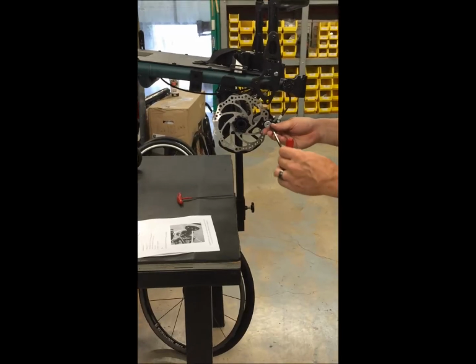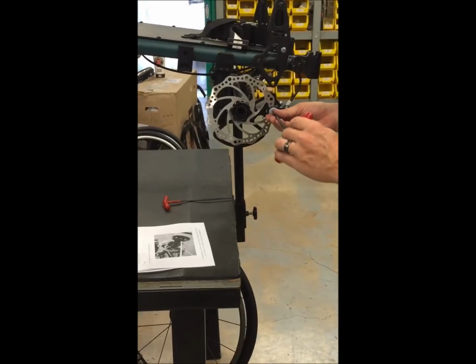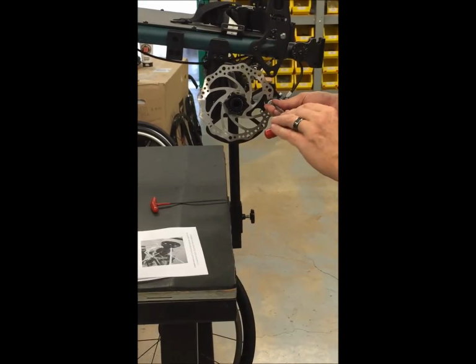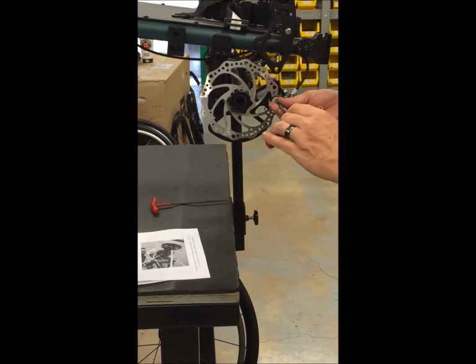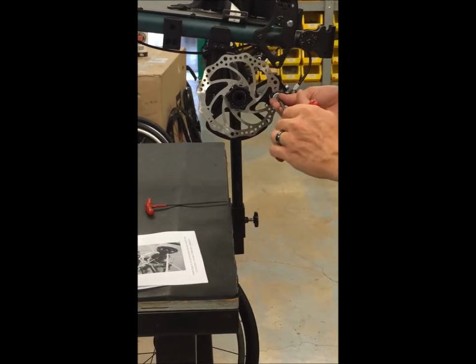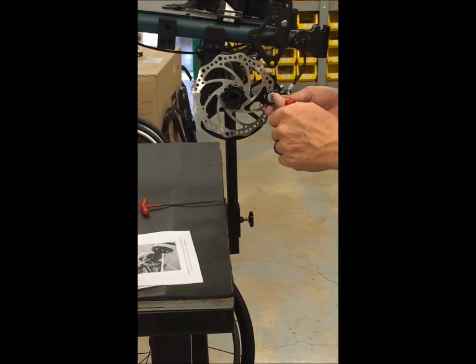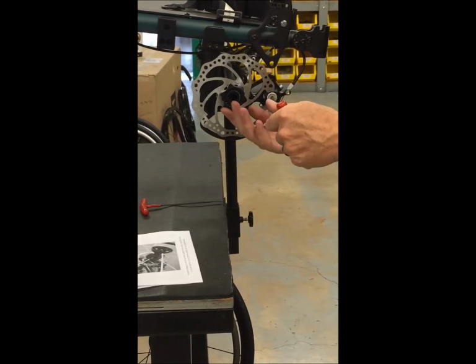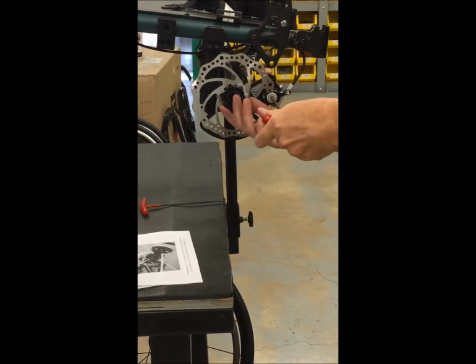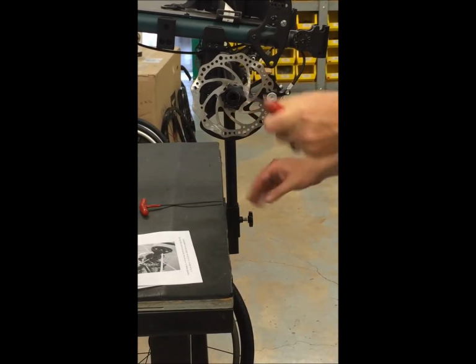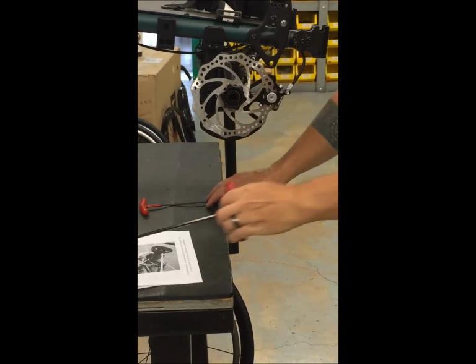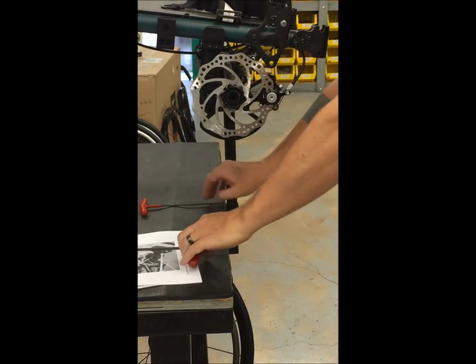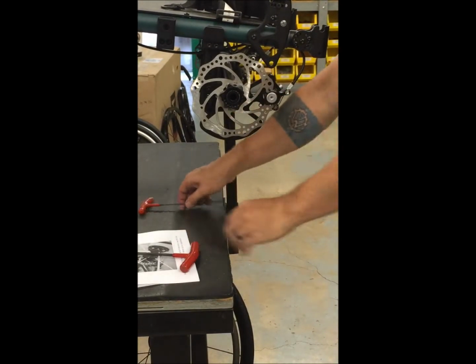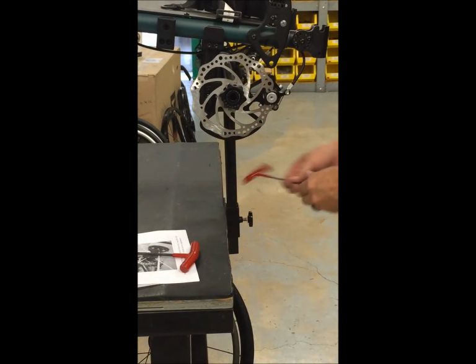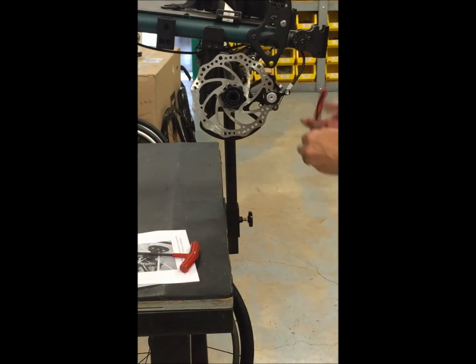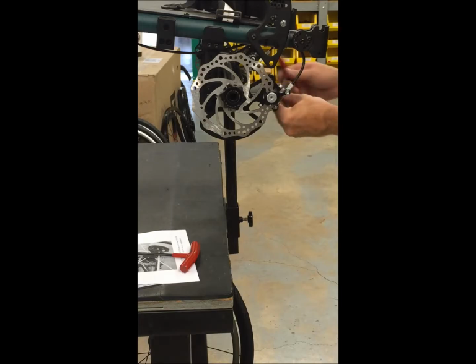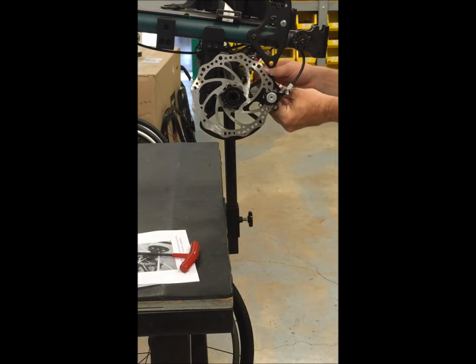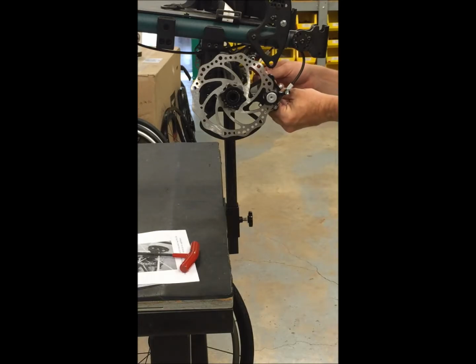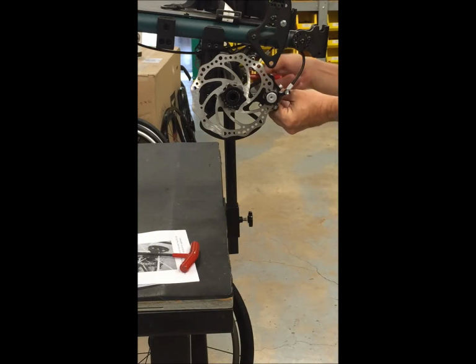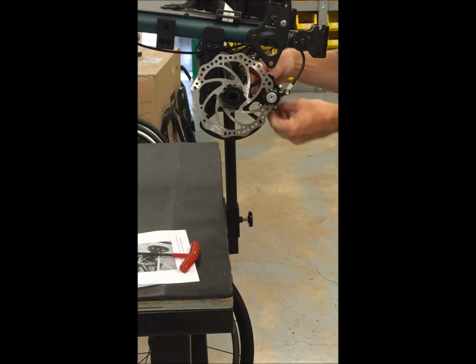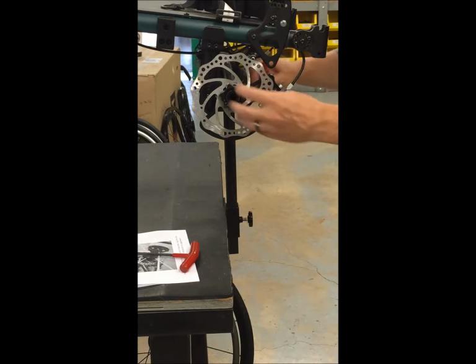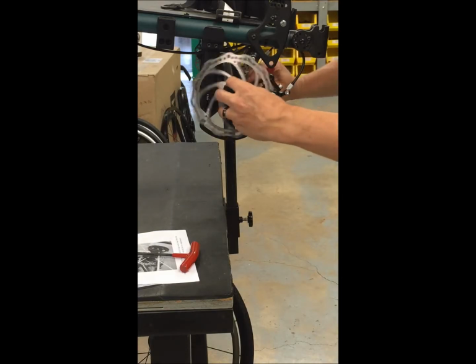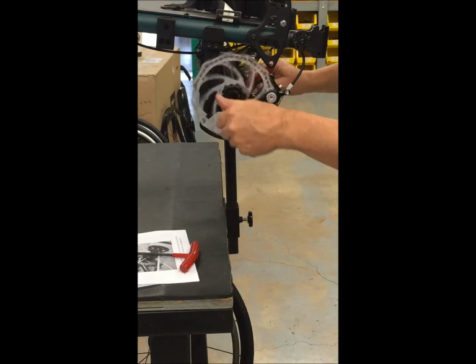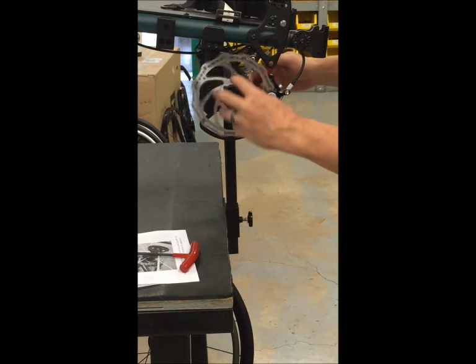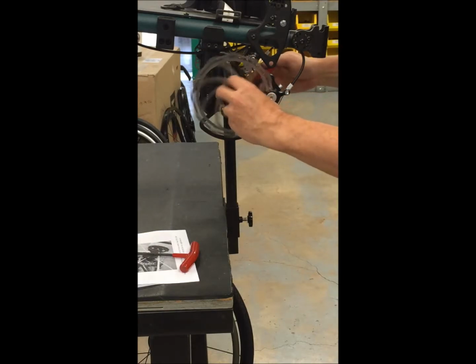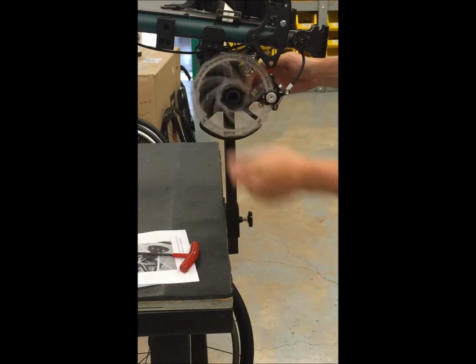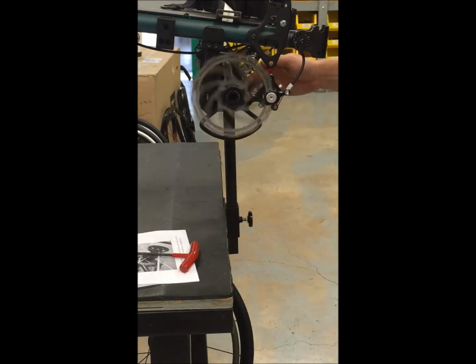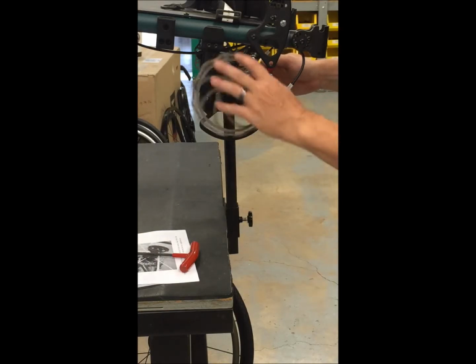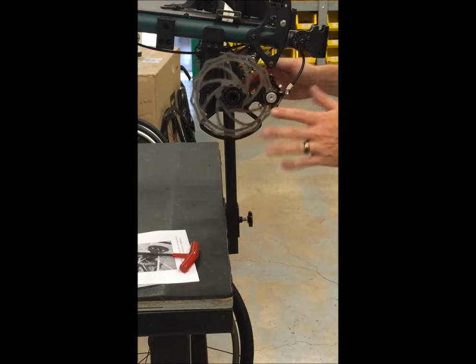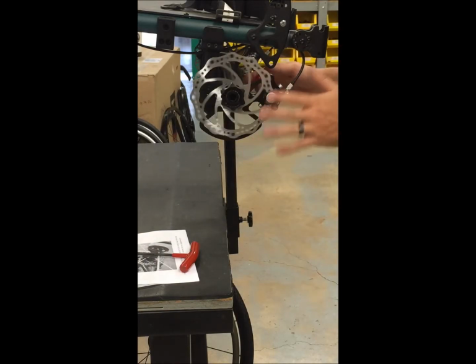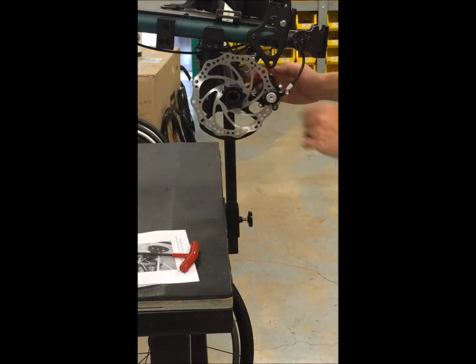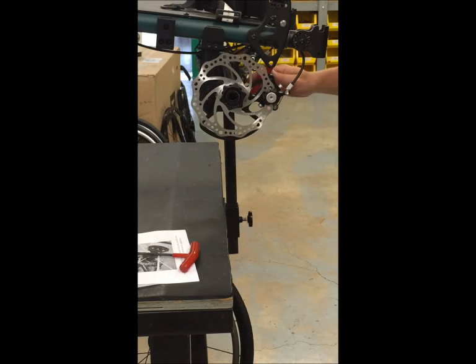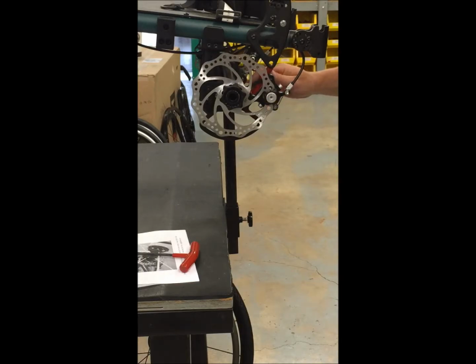What I'm going to do is back these out on both sides so that my rotor is spinning without anything rubbing against it.